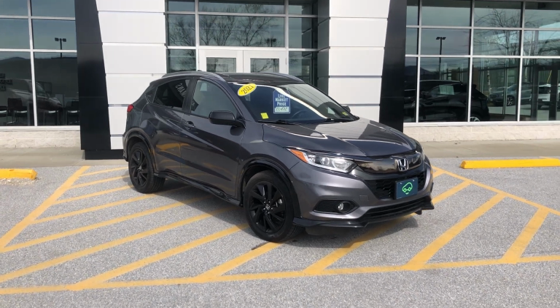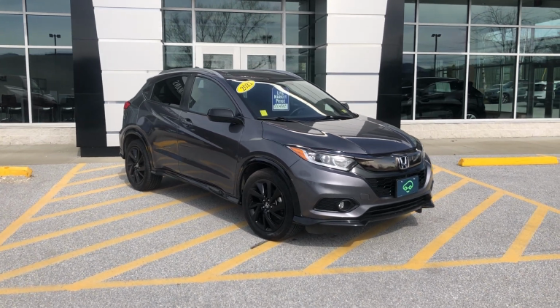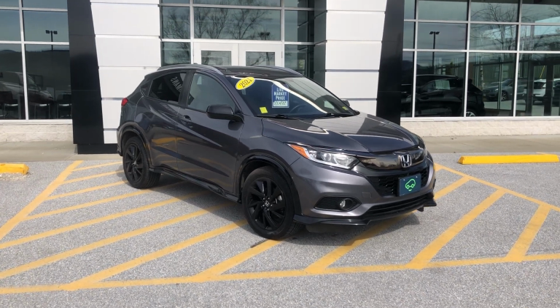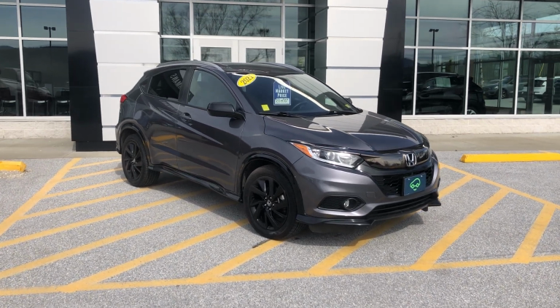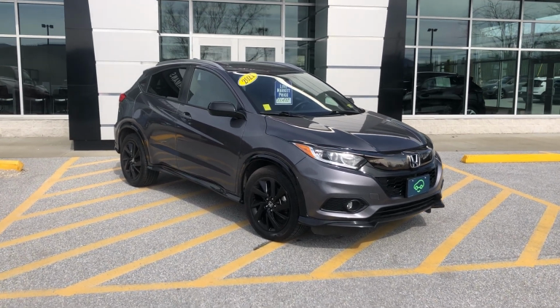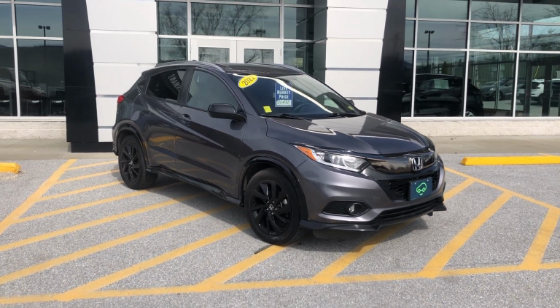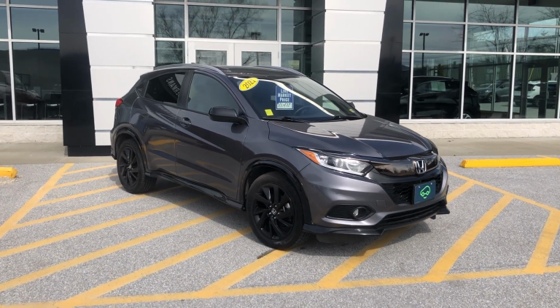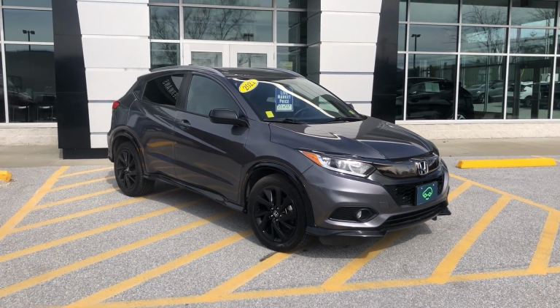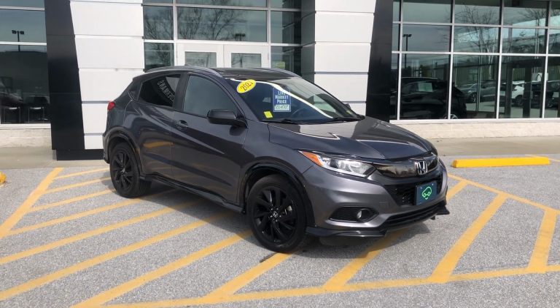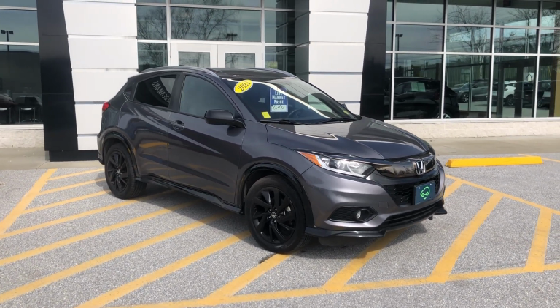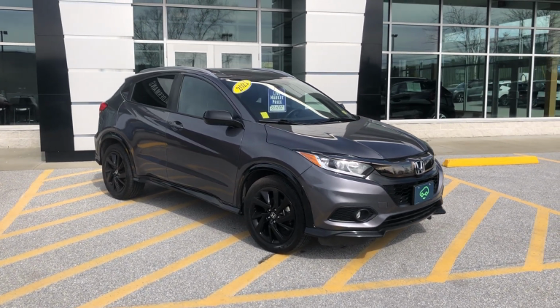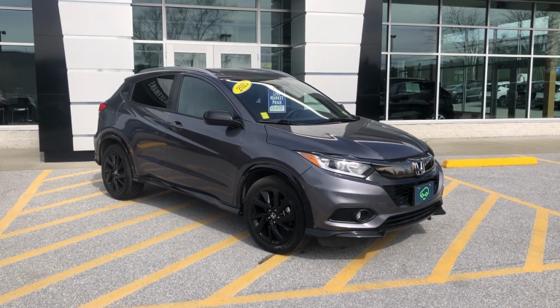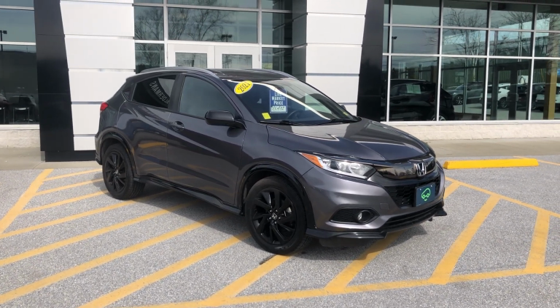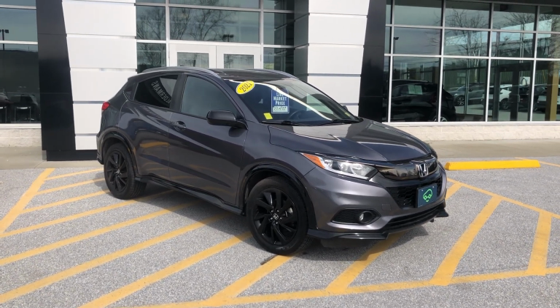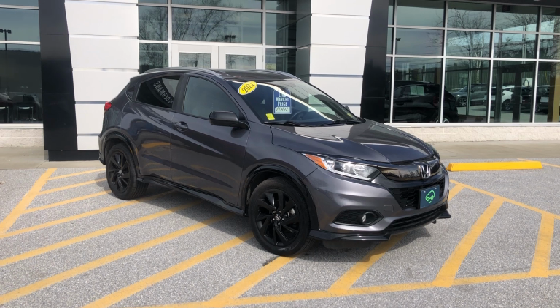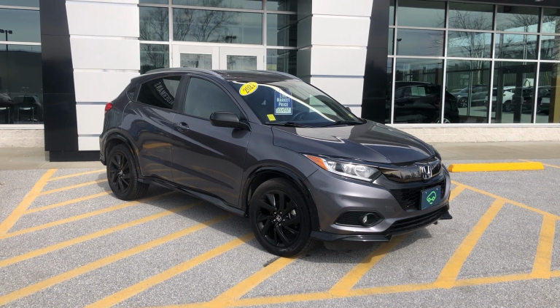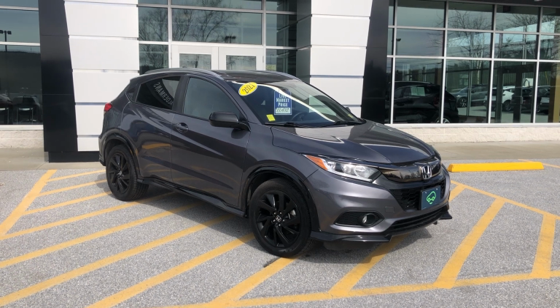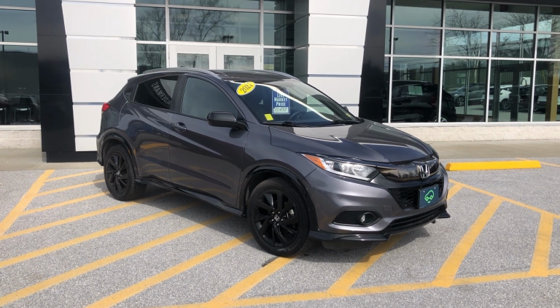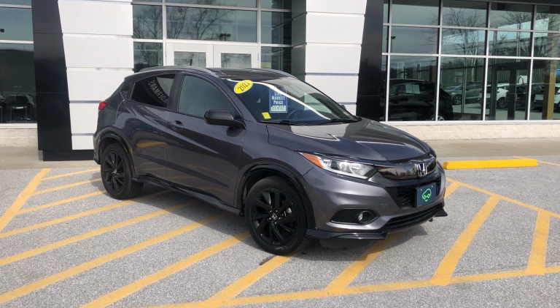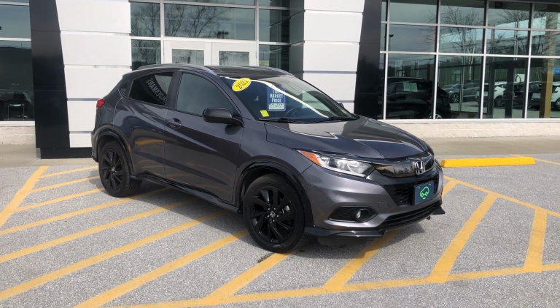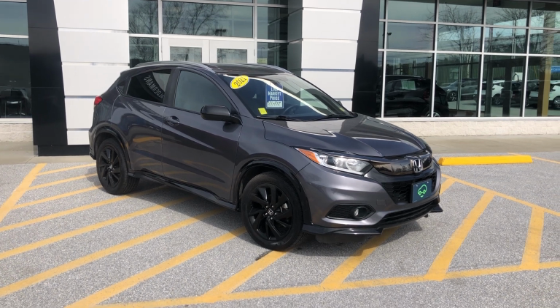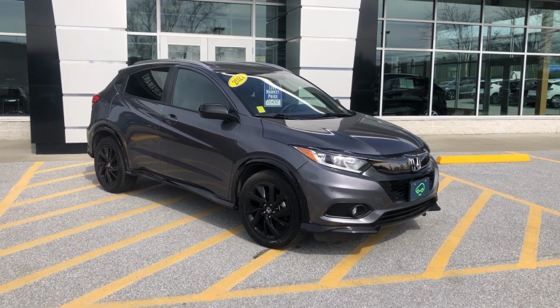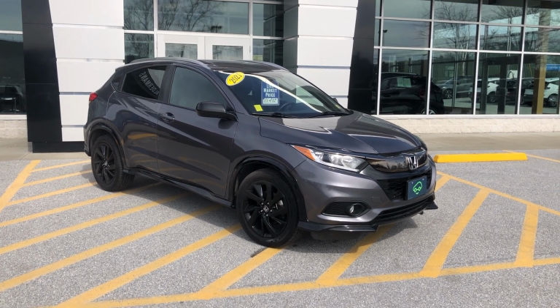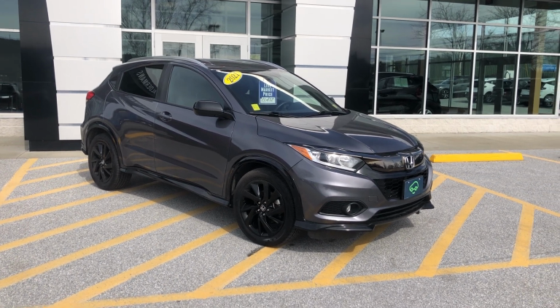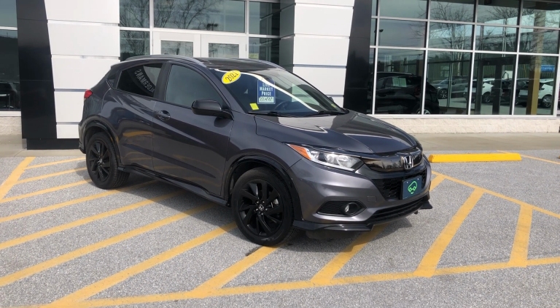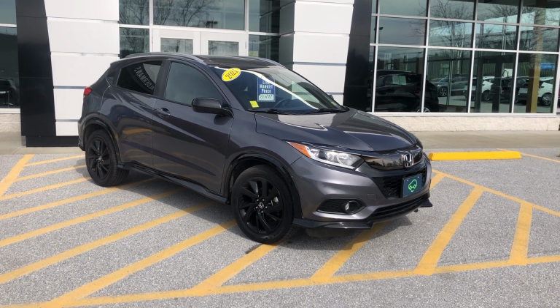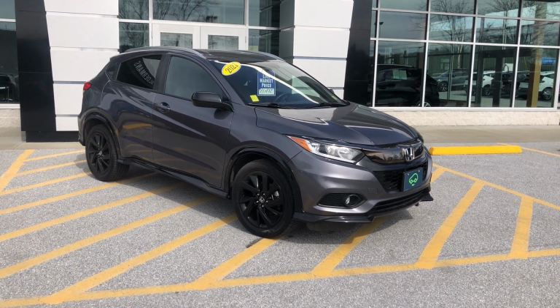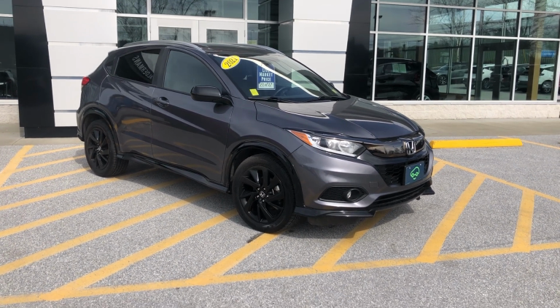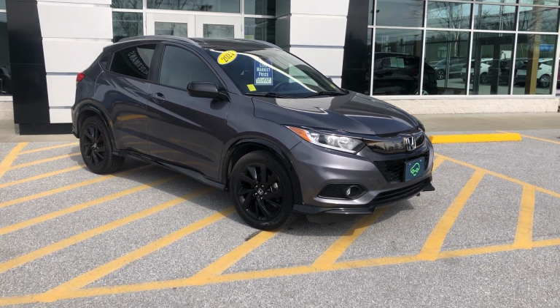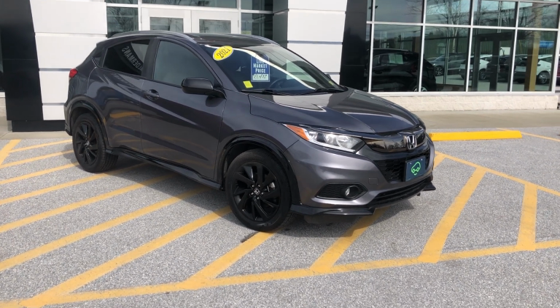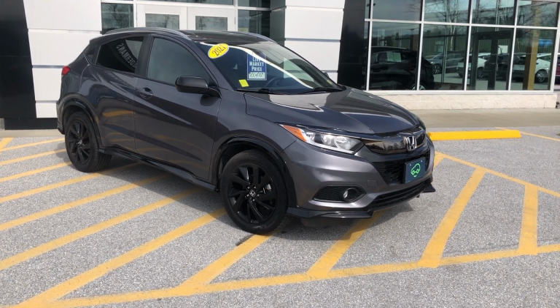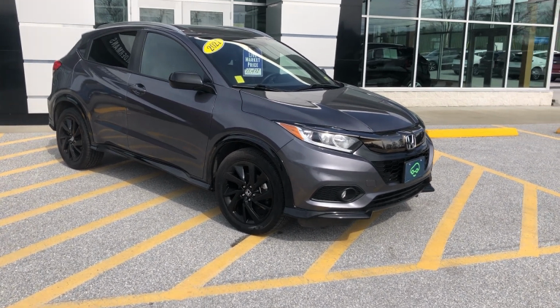First off, this is a certified vehicle. It has six months, 6,000 miles bumper to bumper extended coverage from the day that you pick it up, which is fantastic.